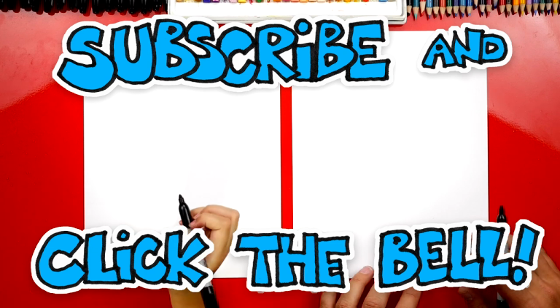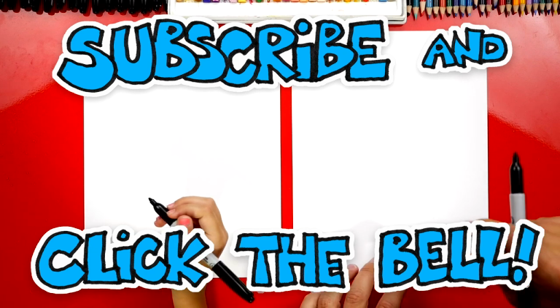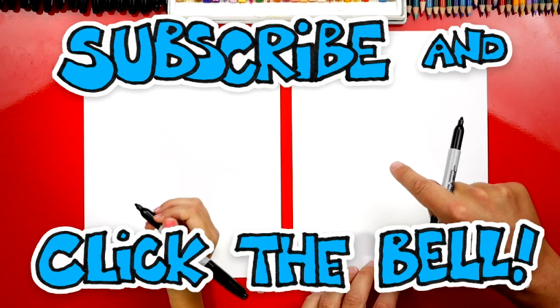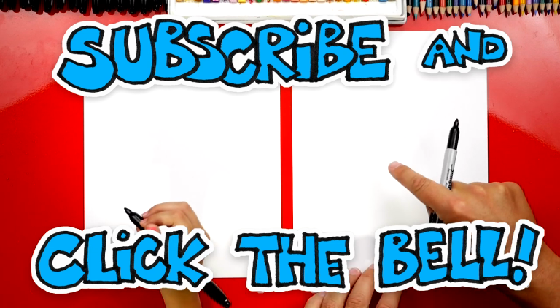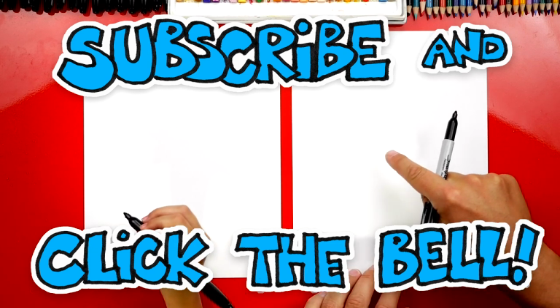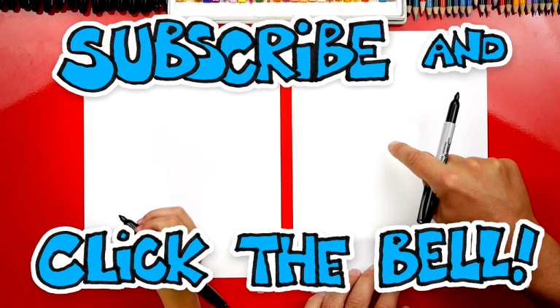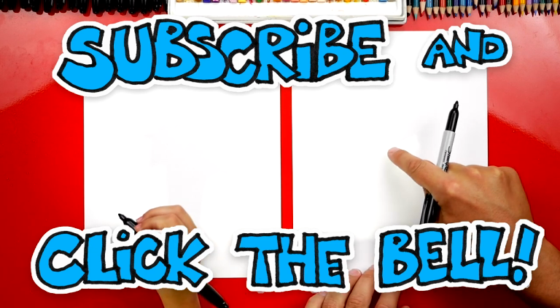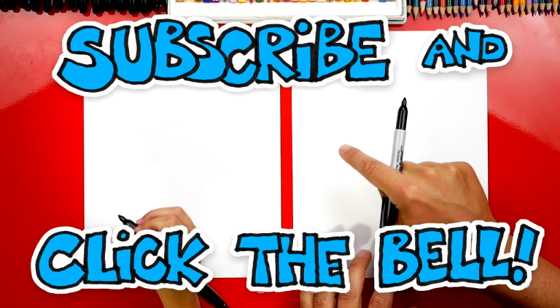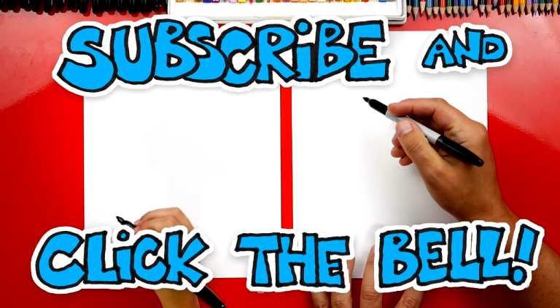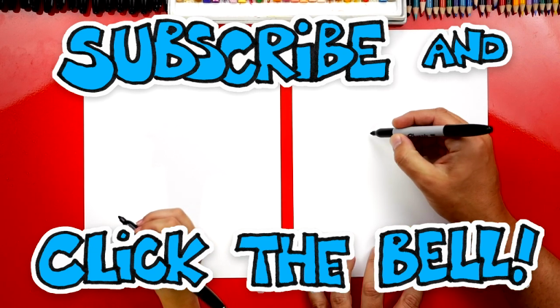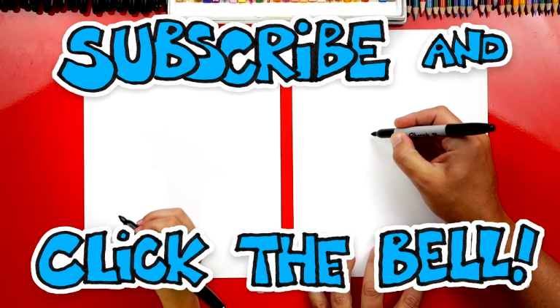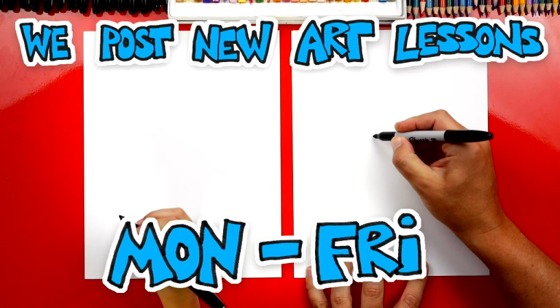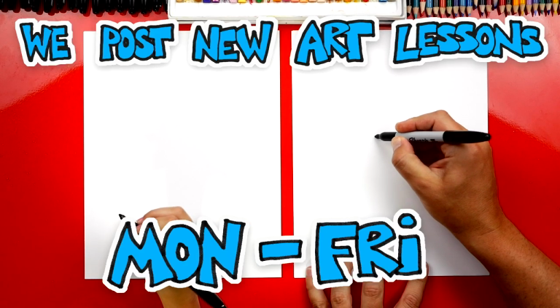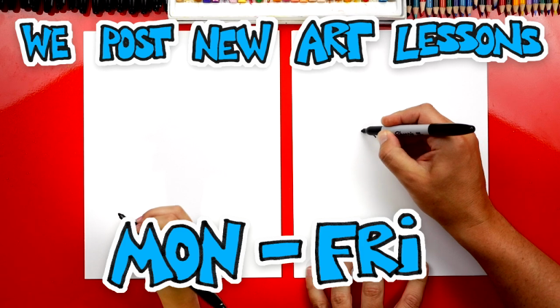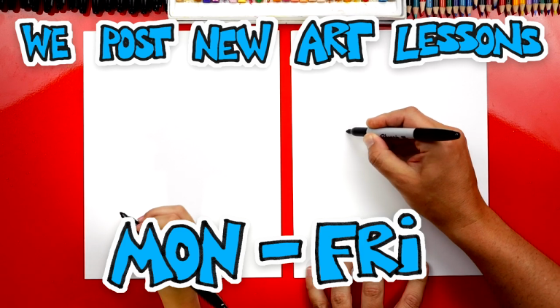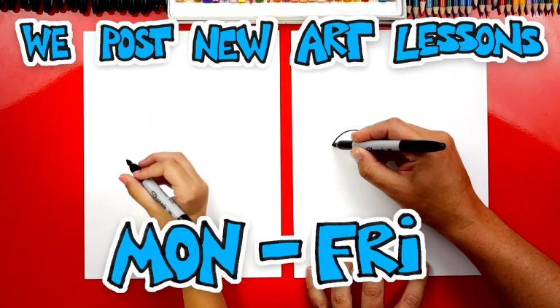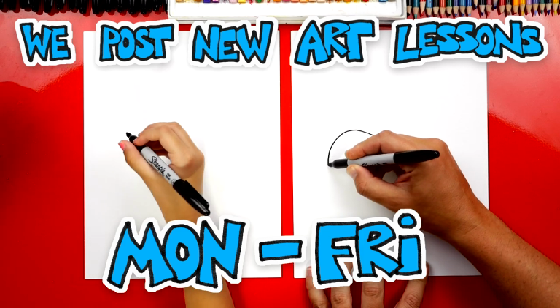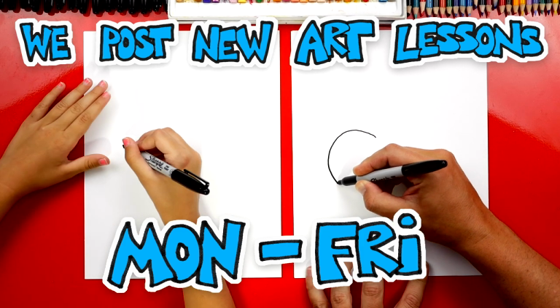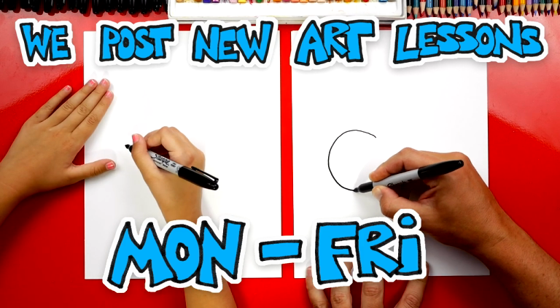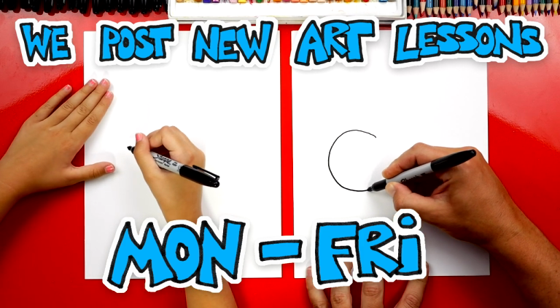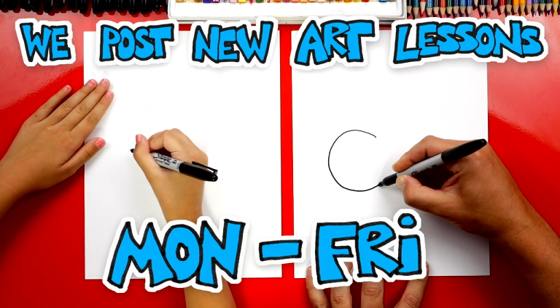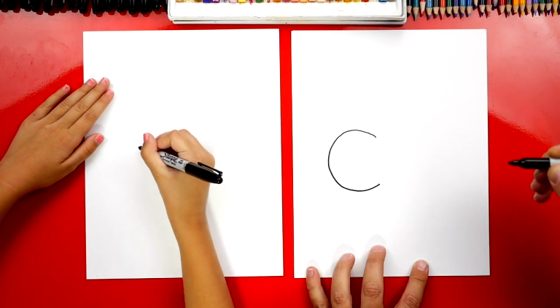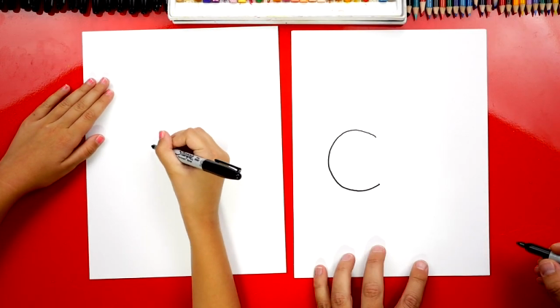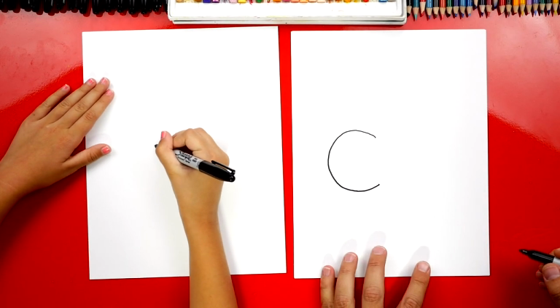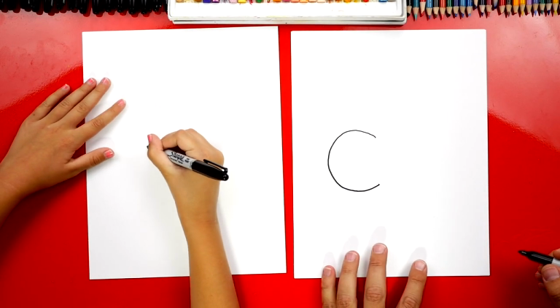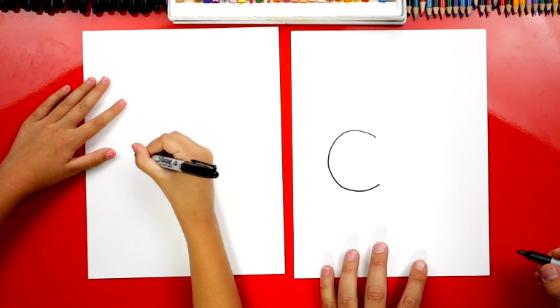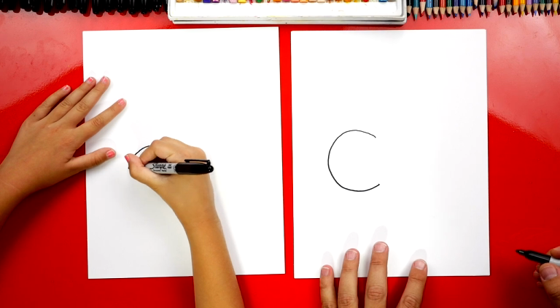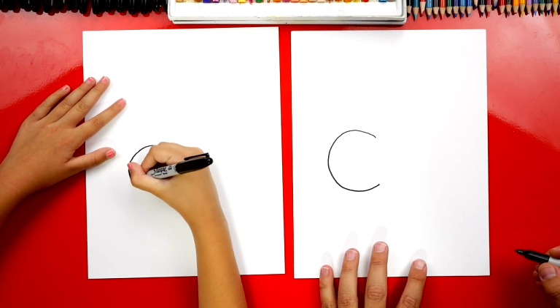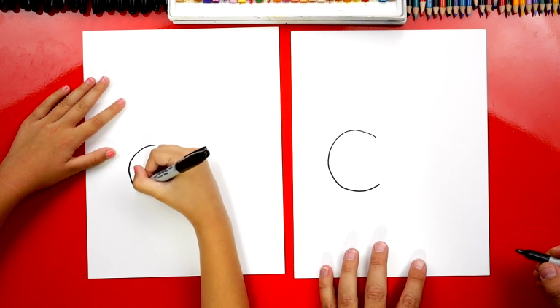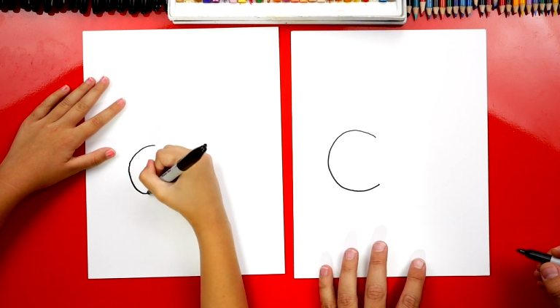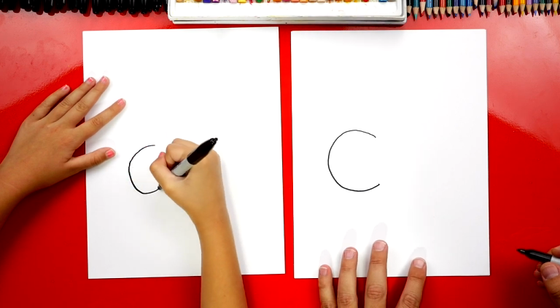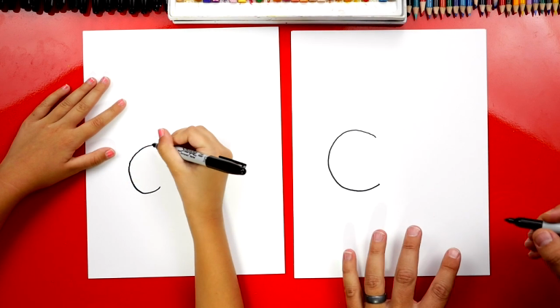Let's first draw the letter C, and we're going to draw it in the middle of our paper but towards the left. We're going to draw it like this — I'm drawing it pretty big. Big letter C. Good job!